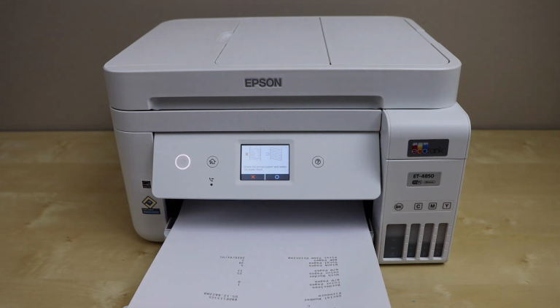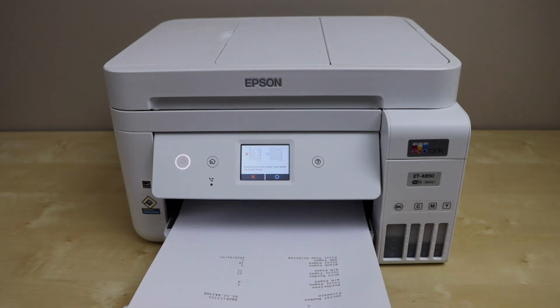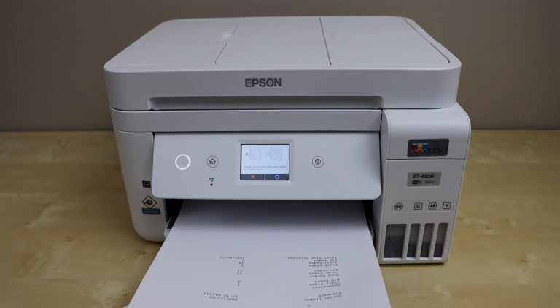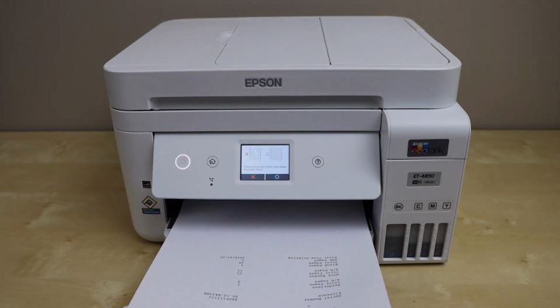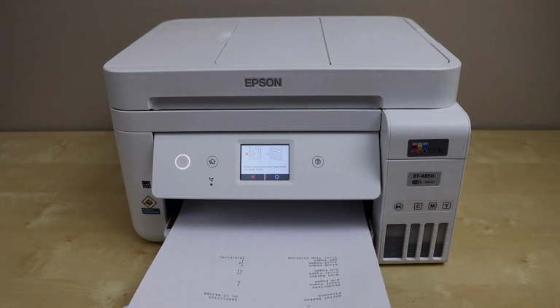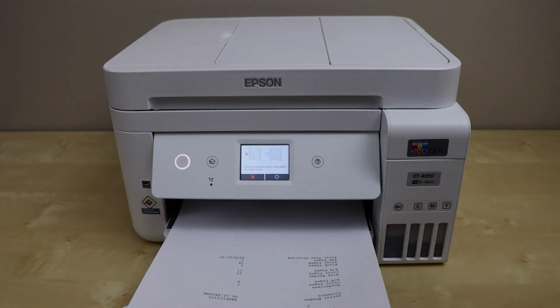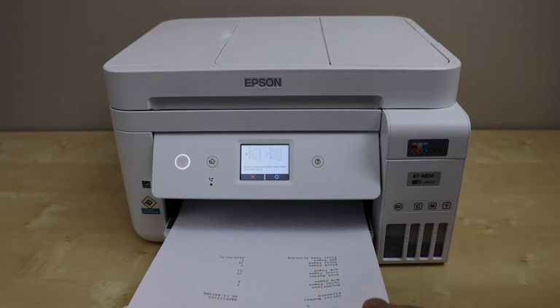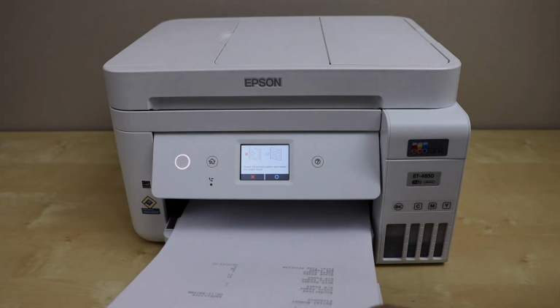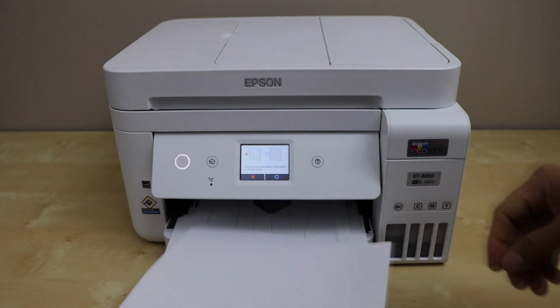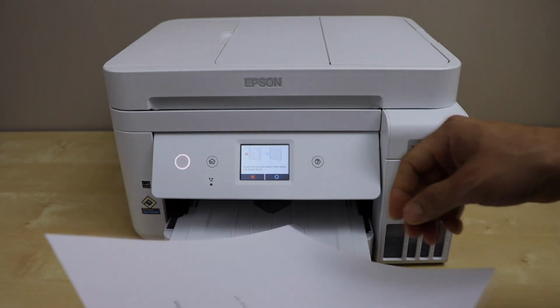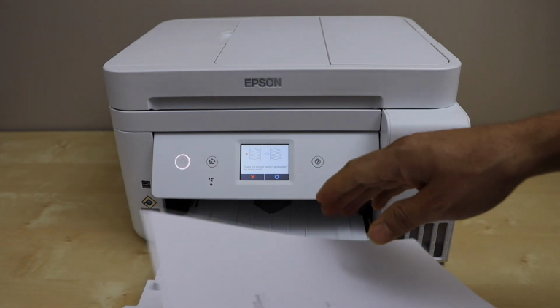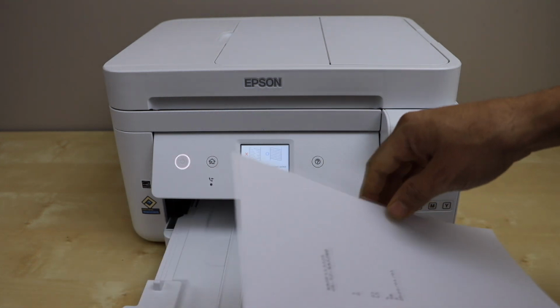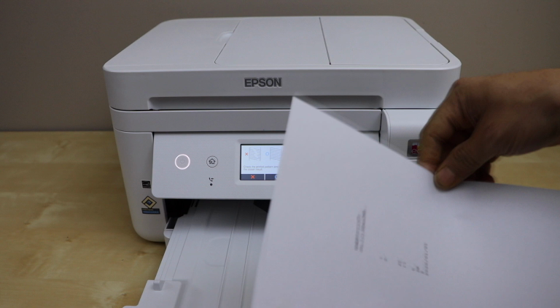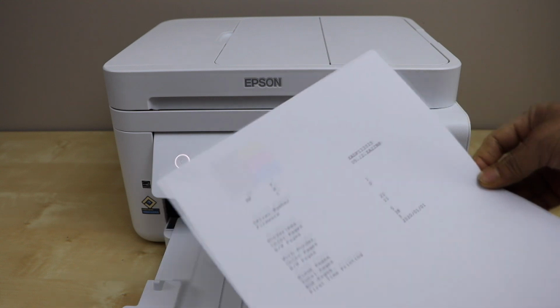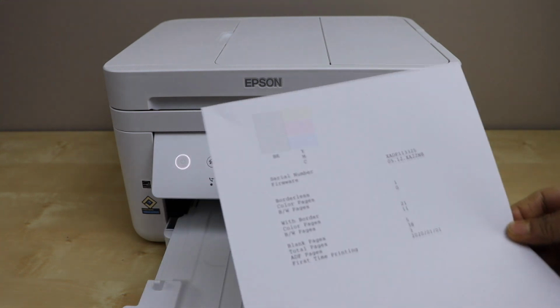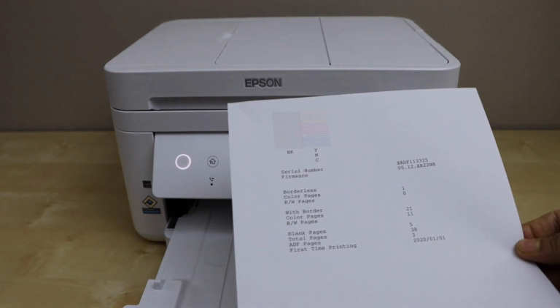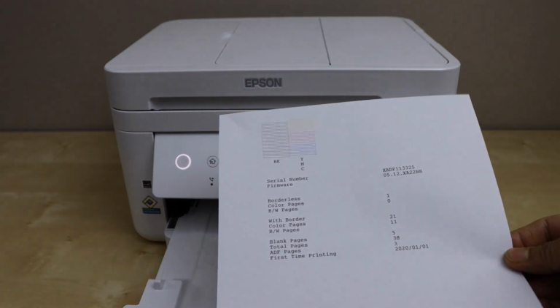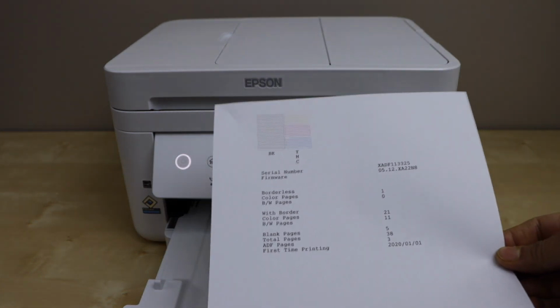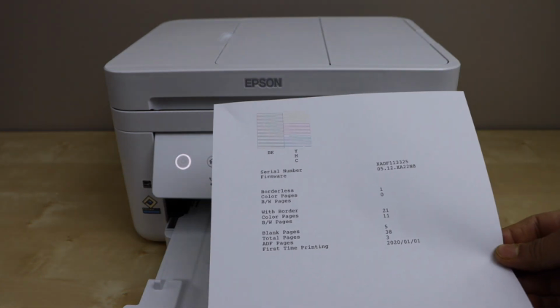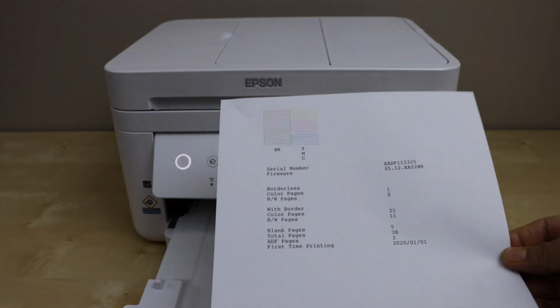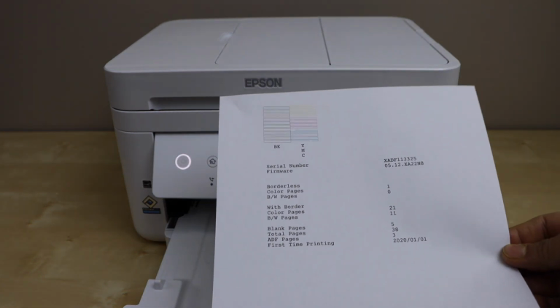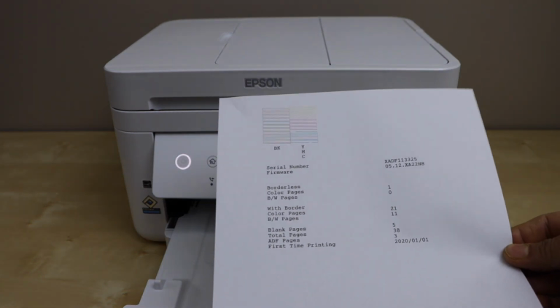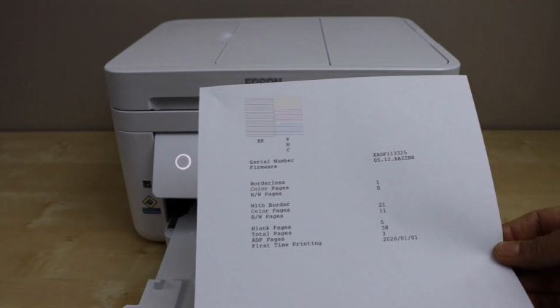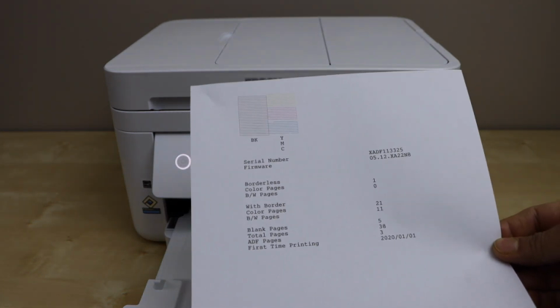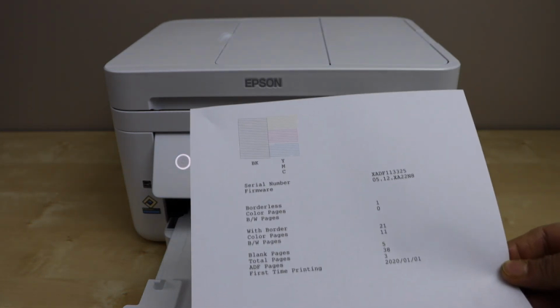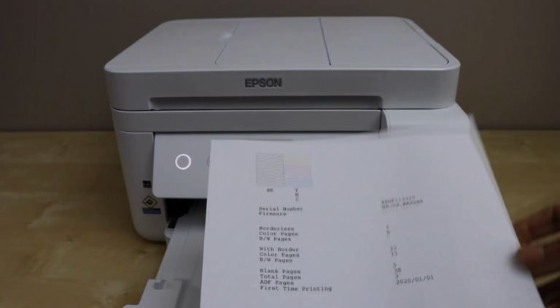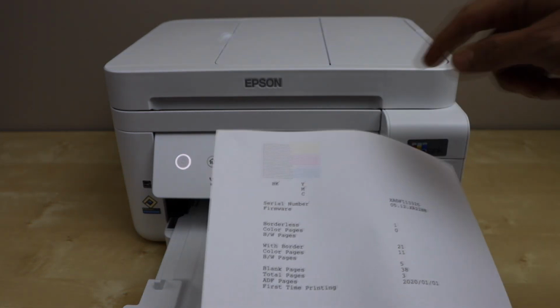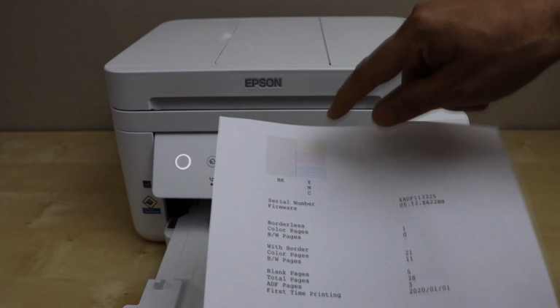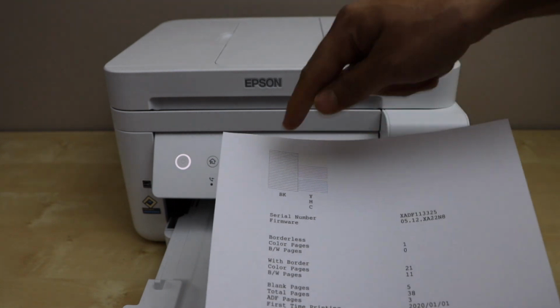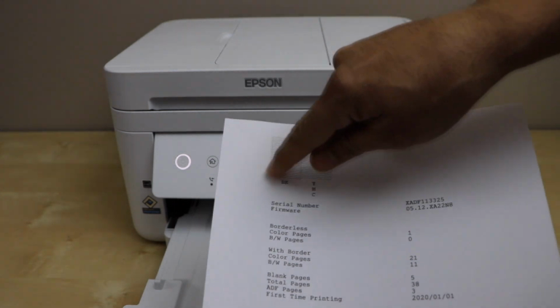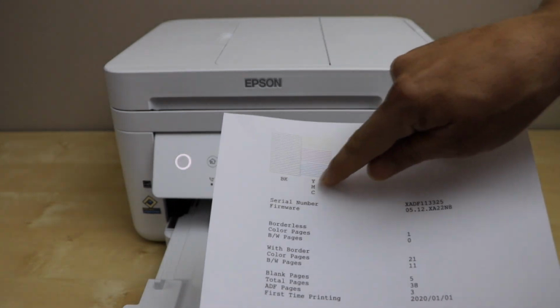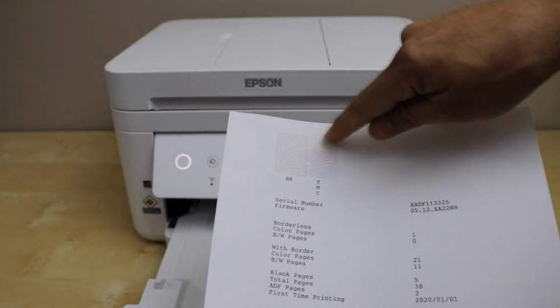The printer will print the nozzle check sheet and we can see it displays if any of the ink is working or not. All the information is there — look for this box.